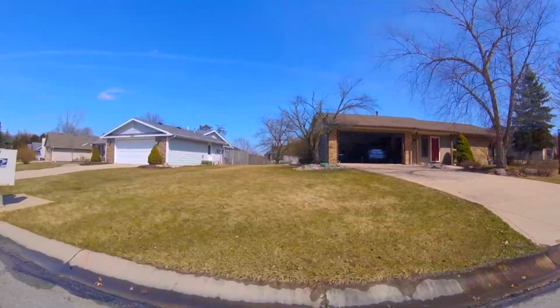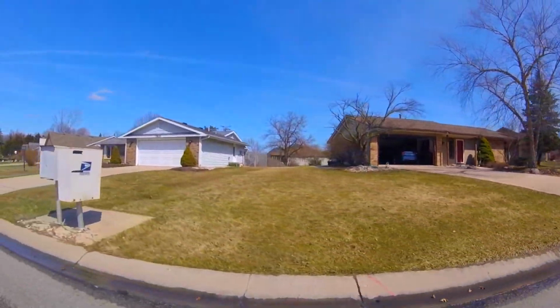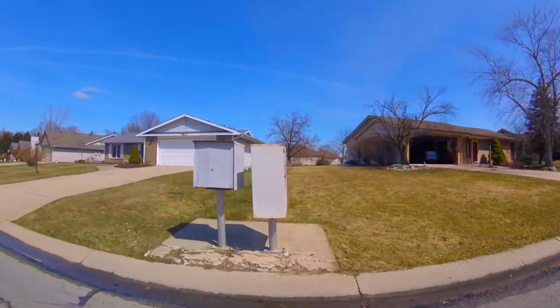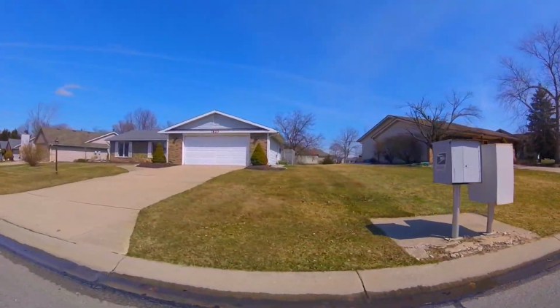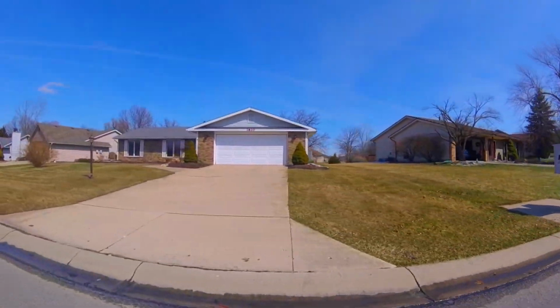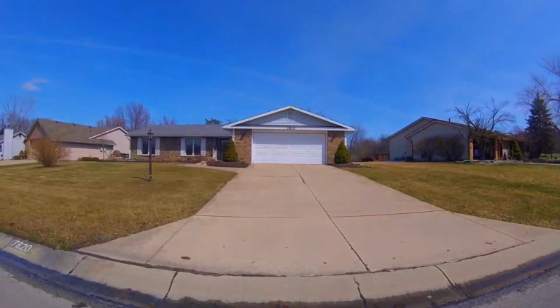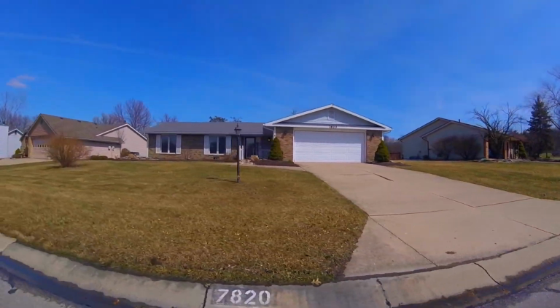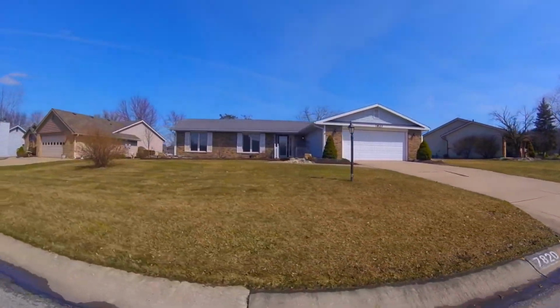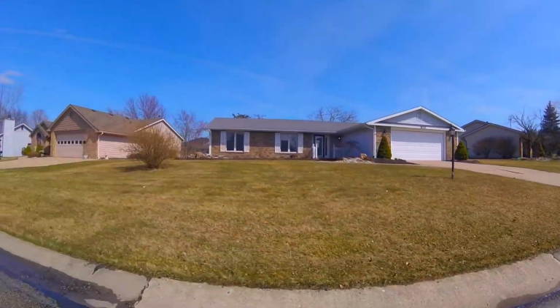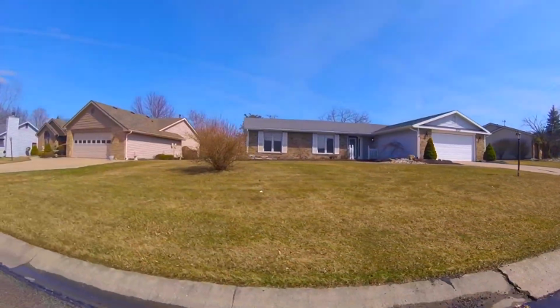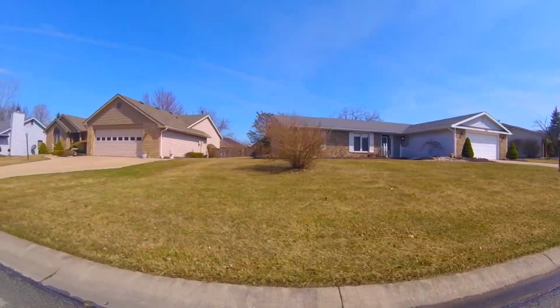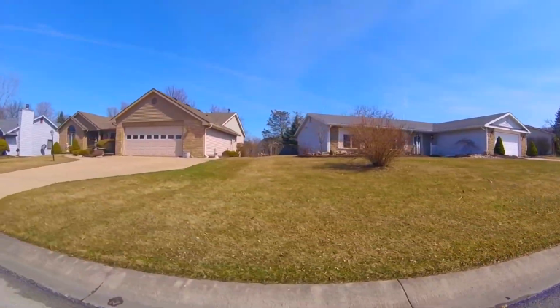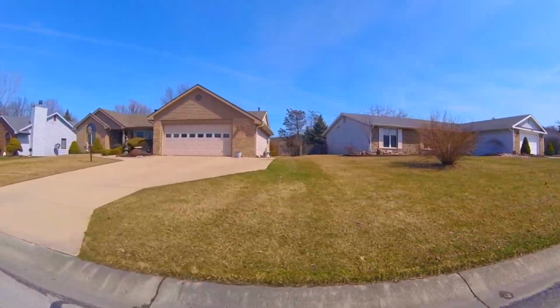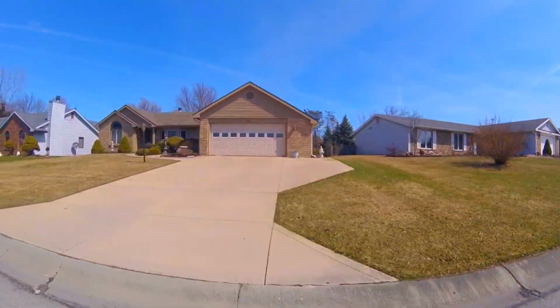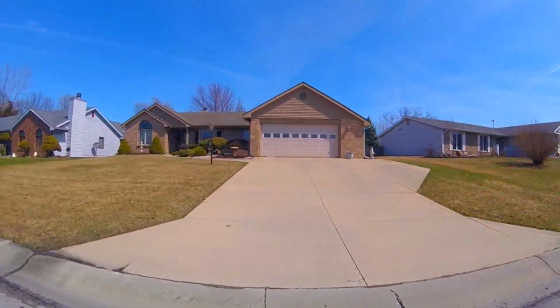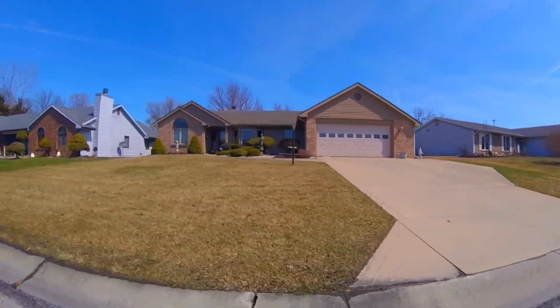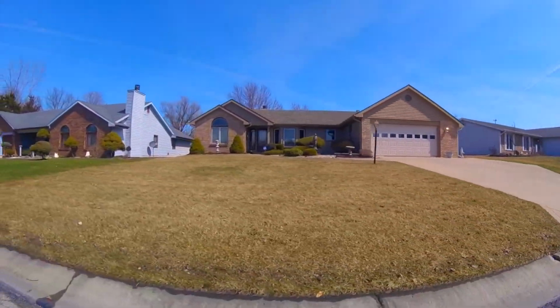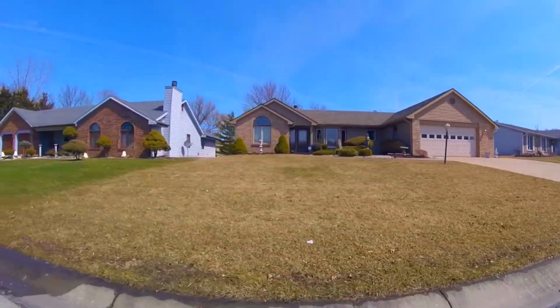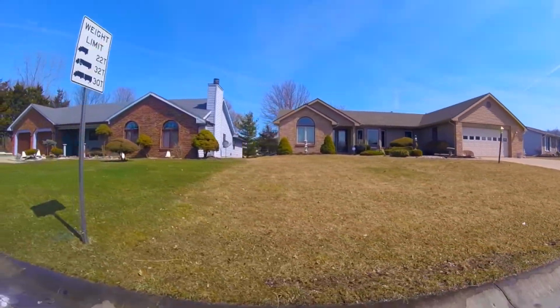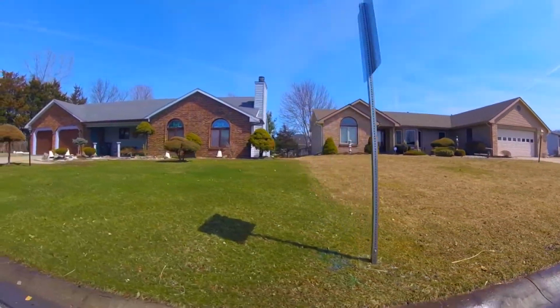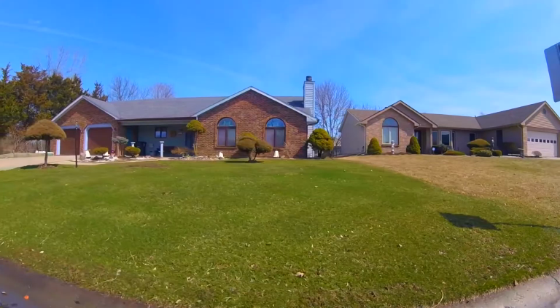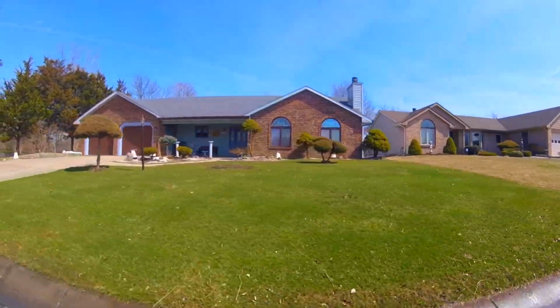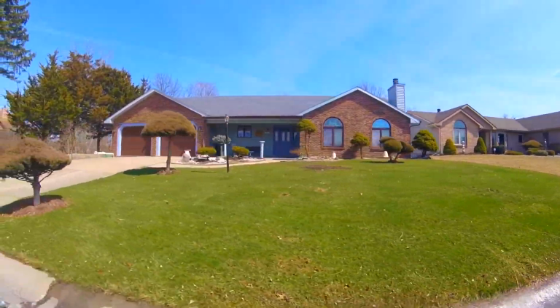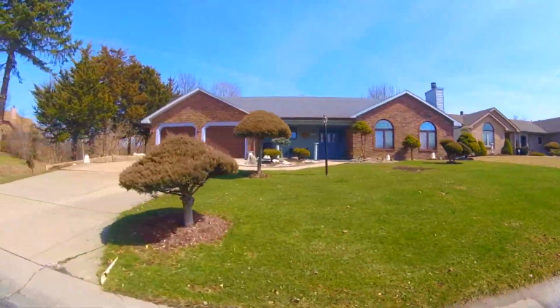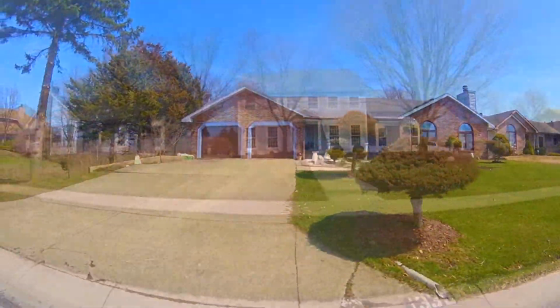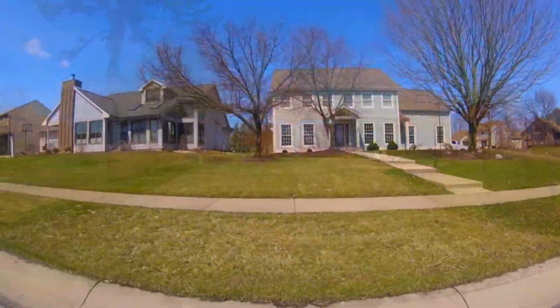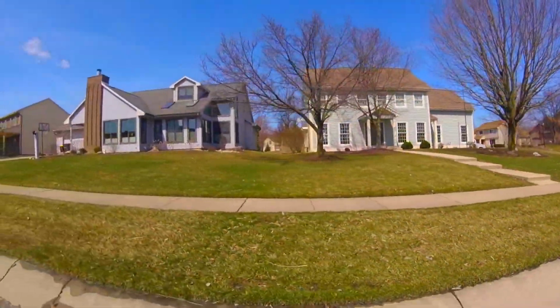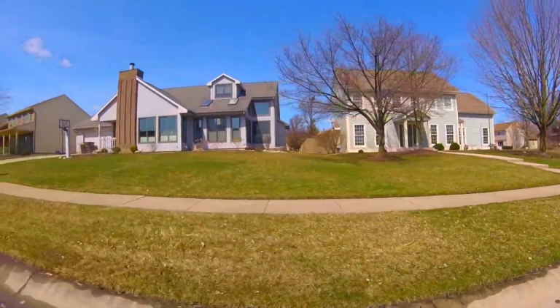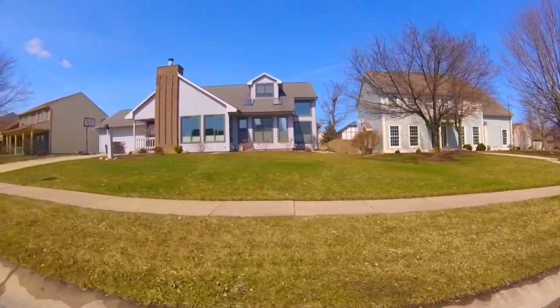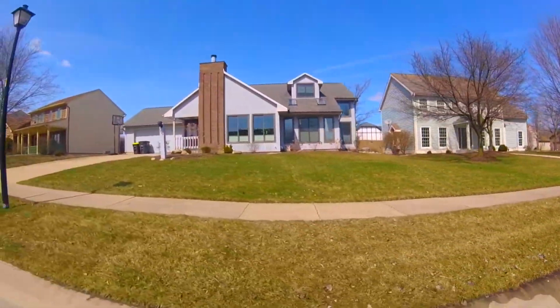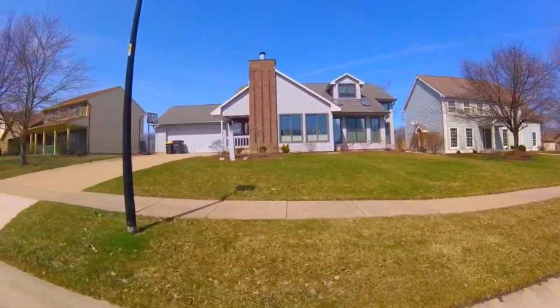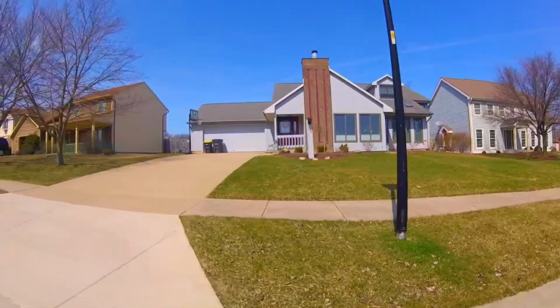This neighborhood is filled with single and two-story homes. Located in the Fort Wayne Community School District, younger kids will go to Lincoln Elementary, three minutes south, while older kids will go to Shawnee Middle, three minutes south, and Northrop High School, five minutes southwest.